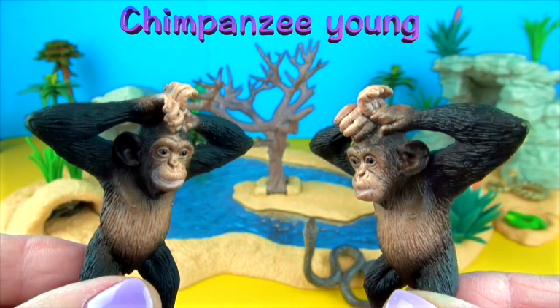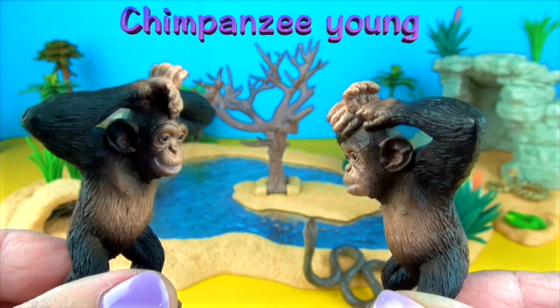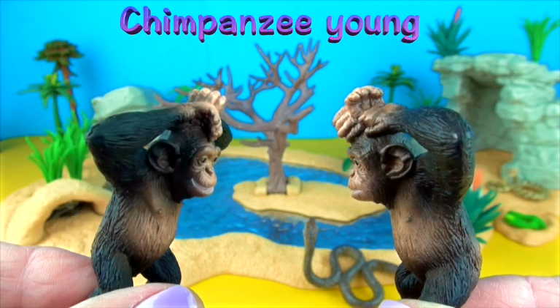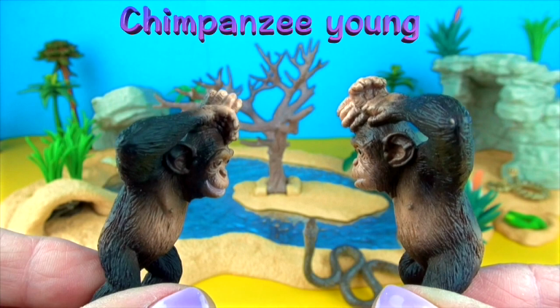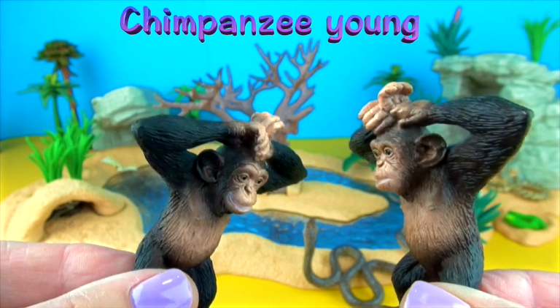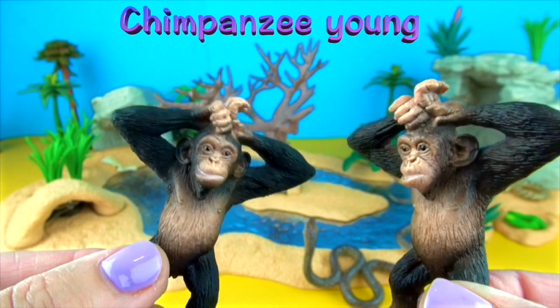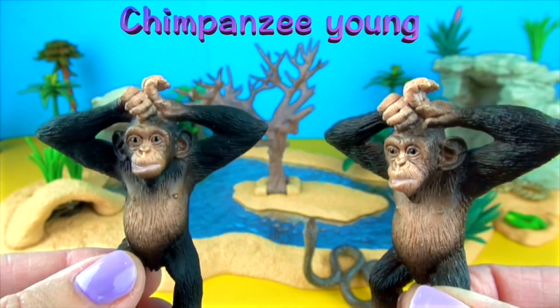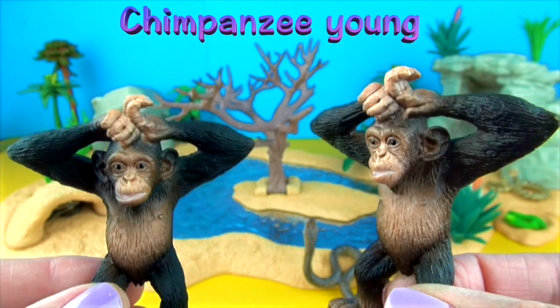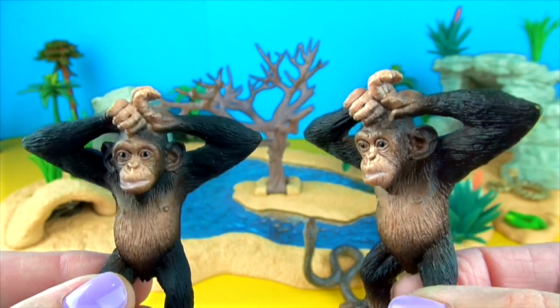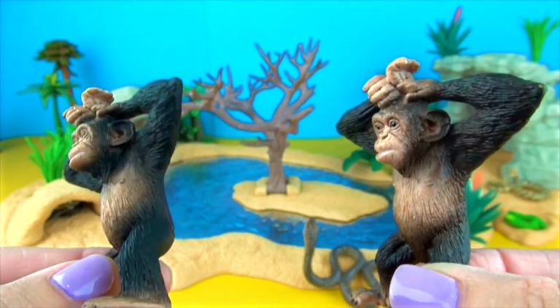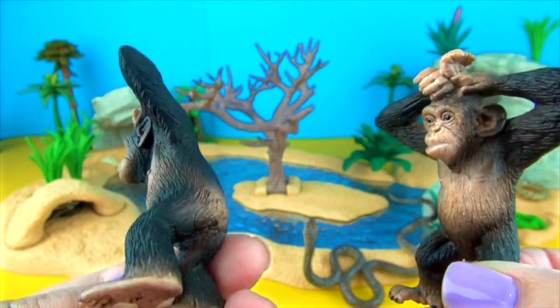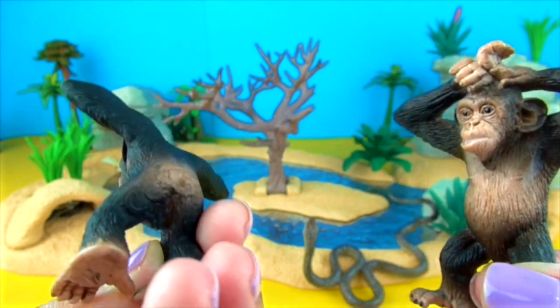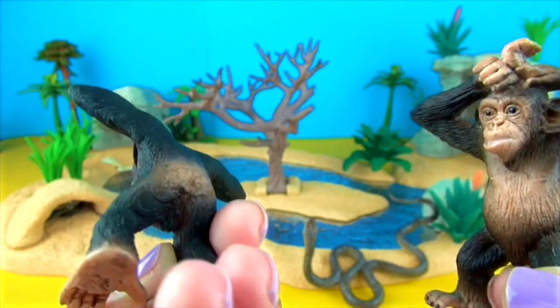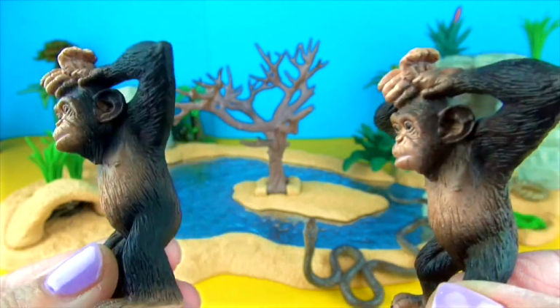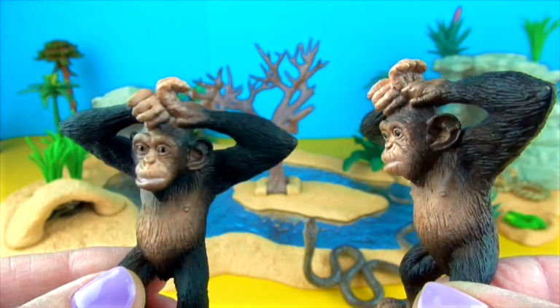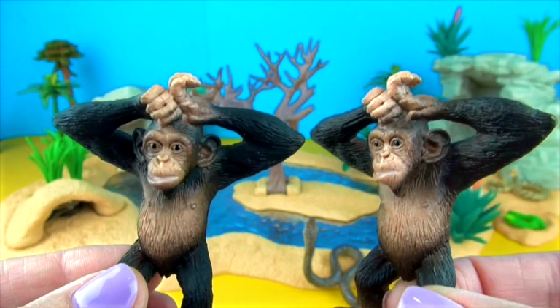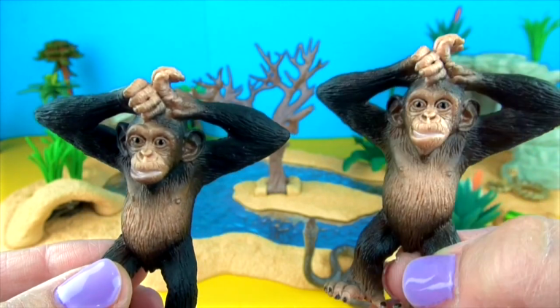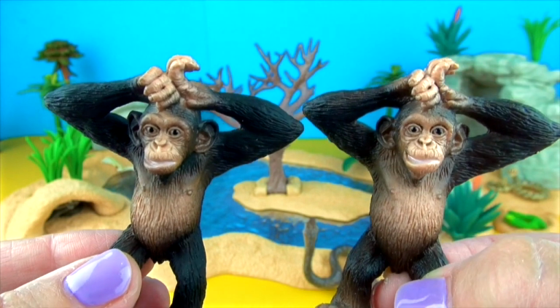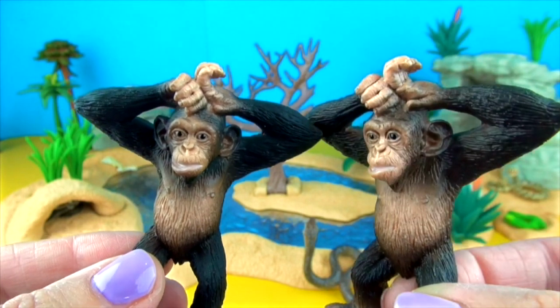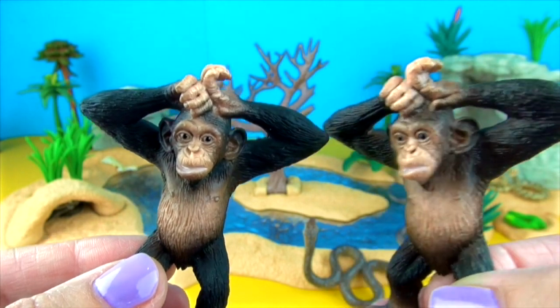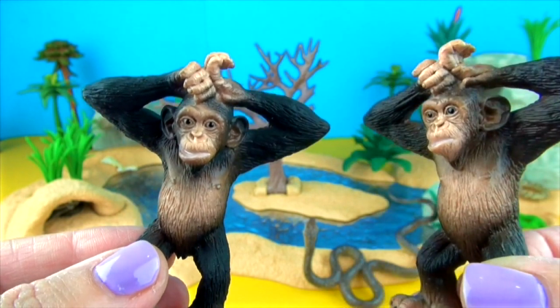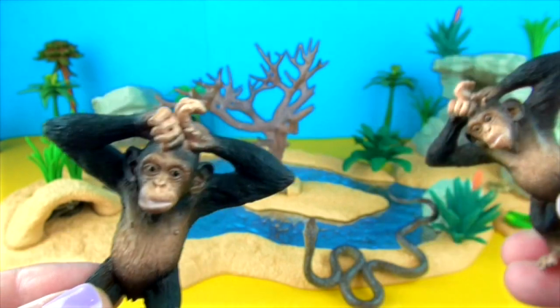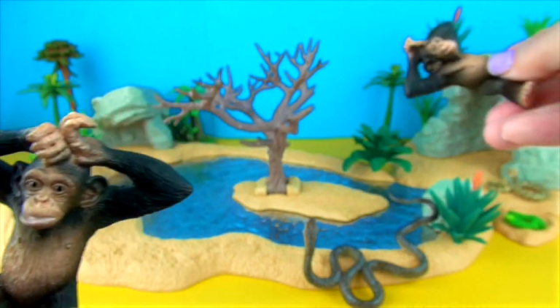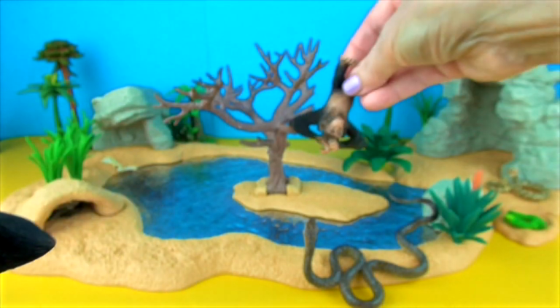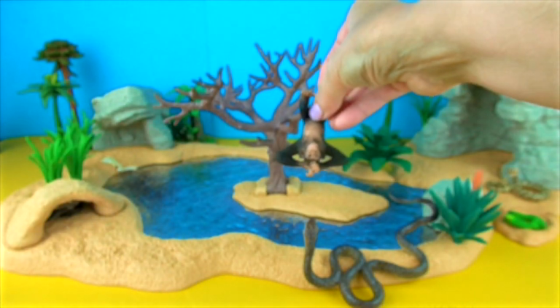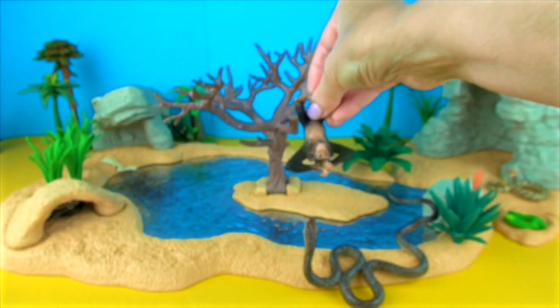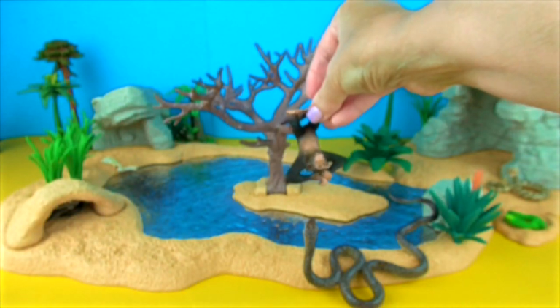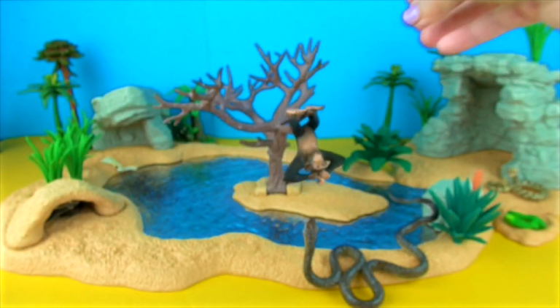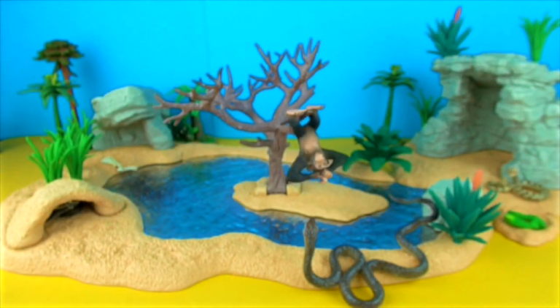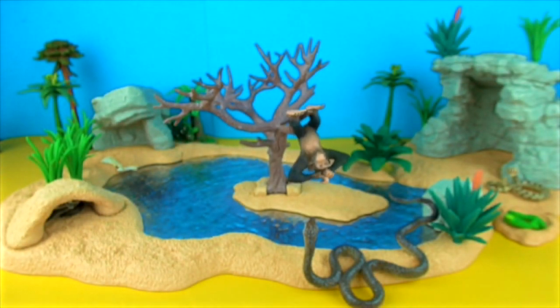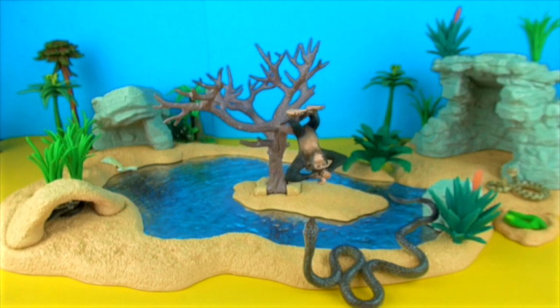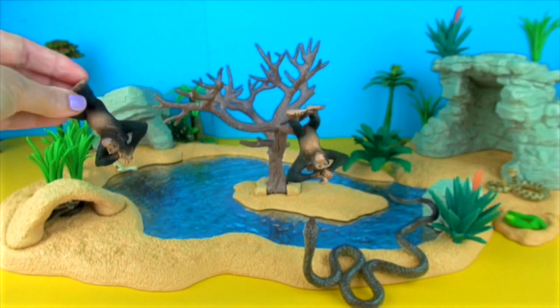Chimpanzee young. Chimpanzees use natural tools like sticks or stones to obtain their food using their hands. They use sticks to find termites in the ground and rocks to crack open nuts.